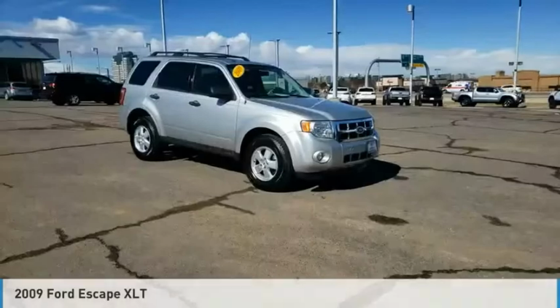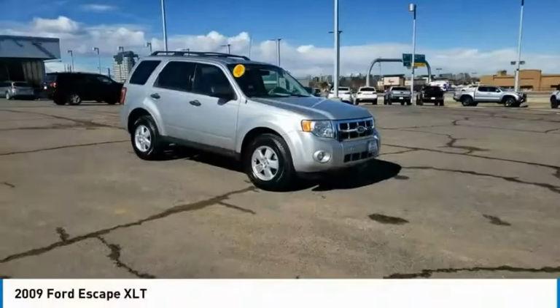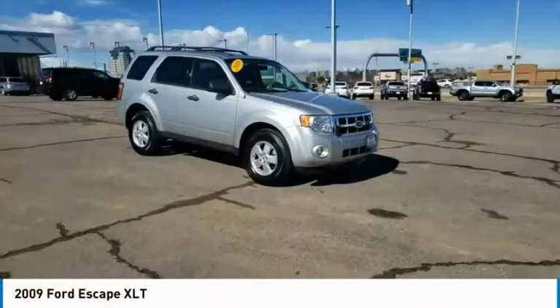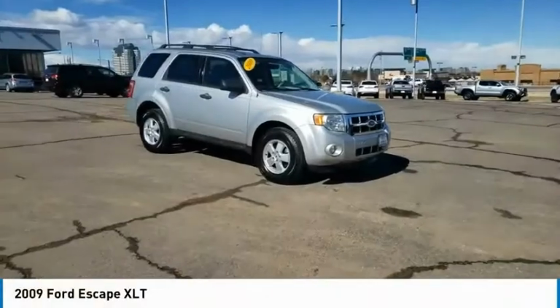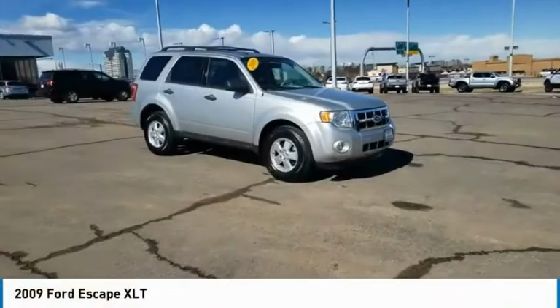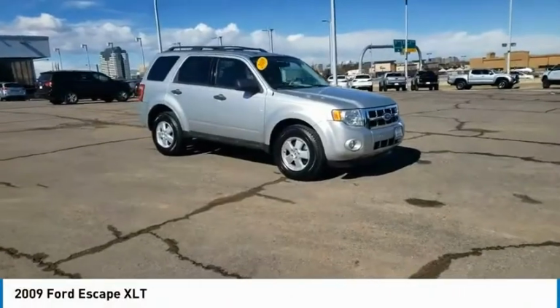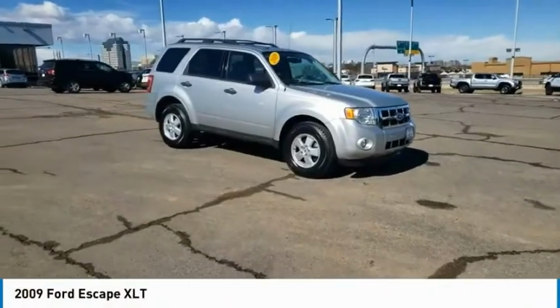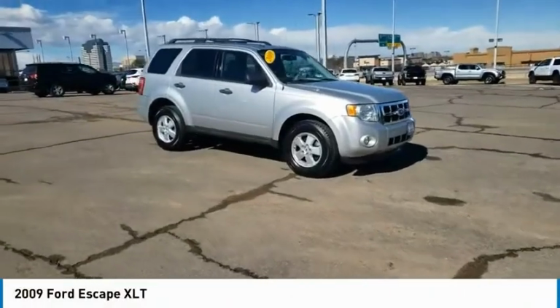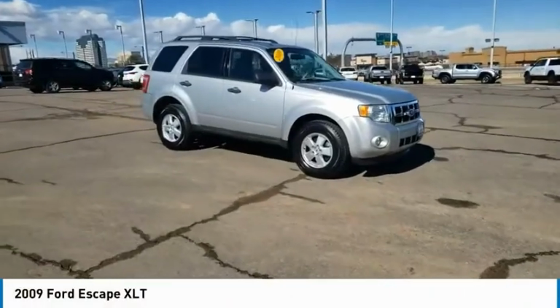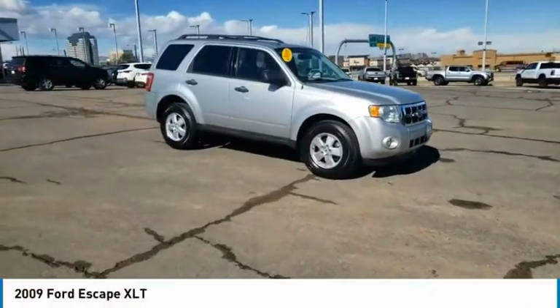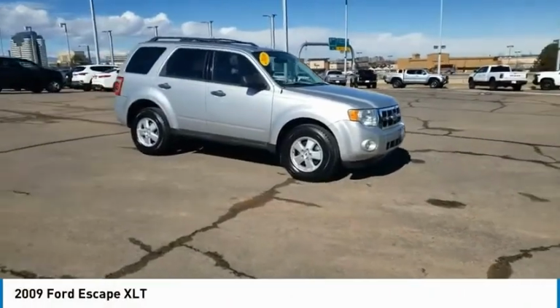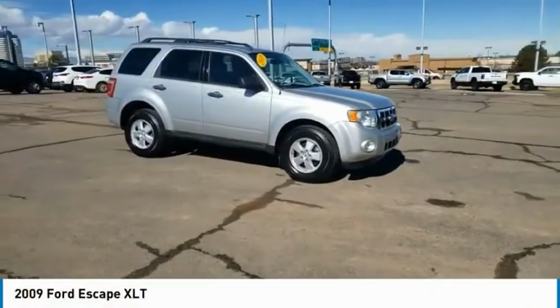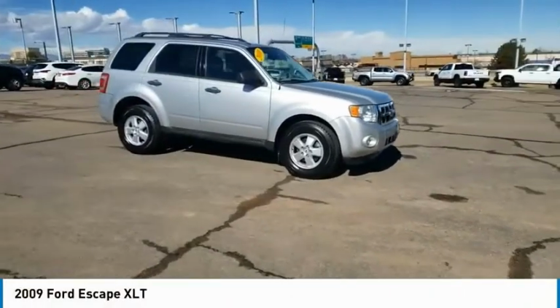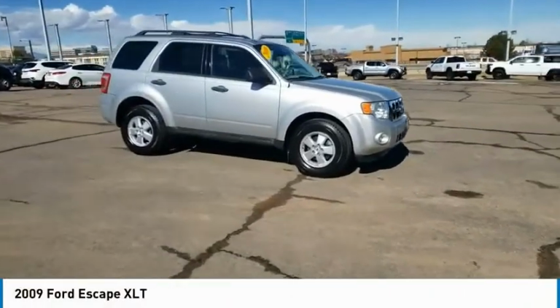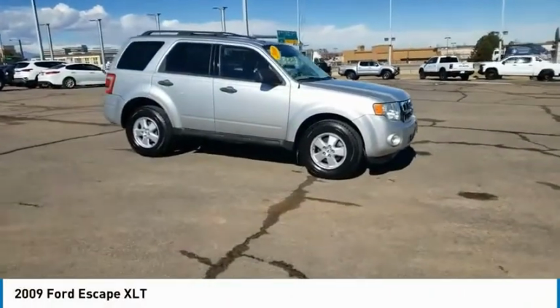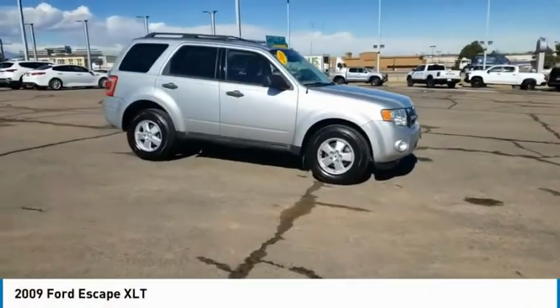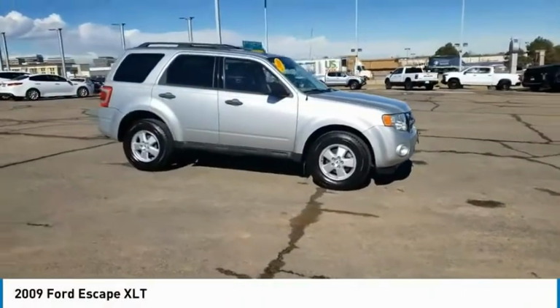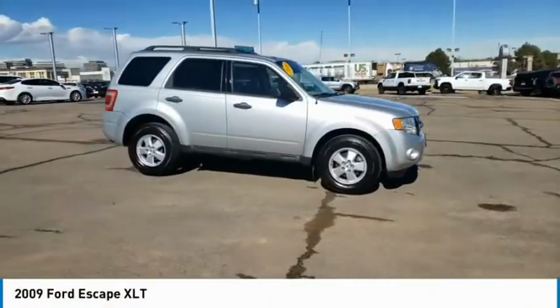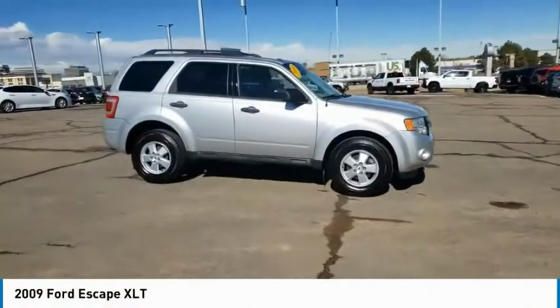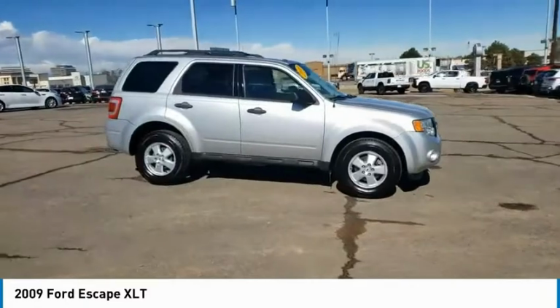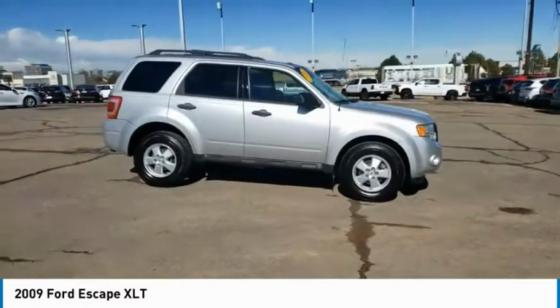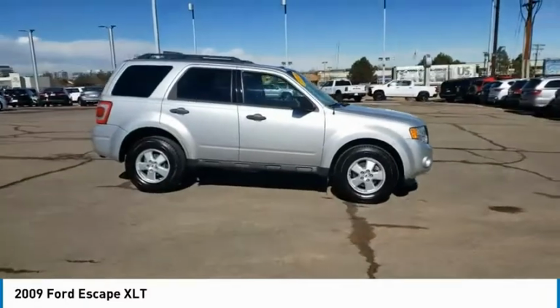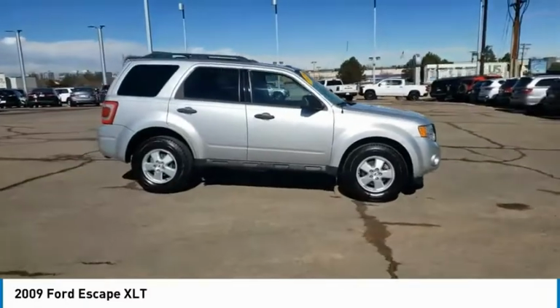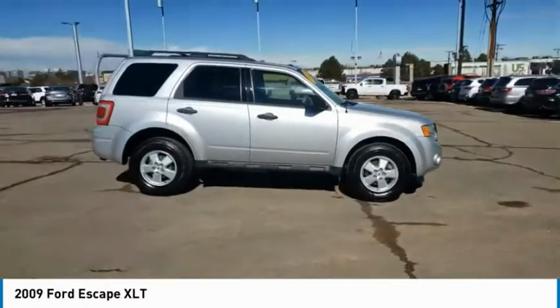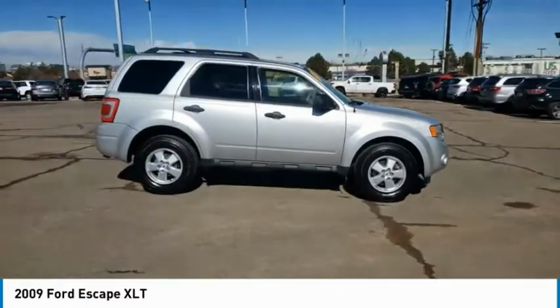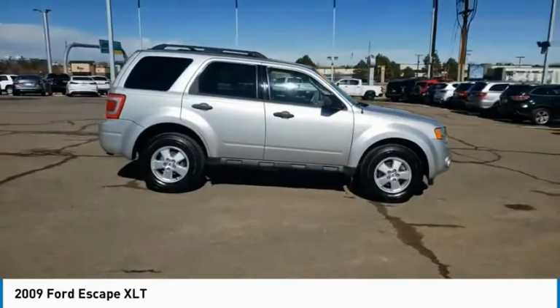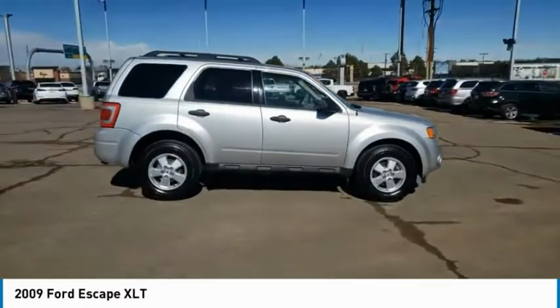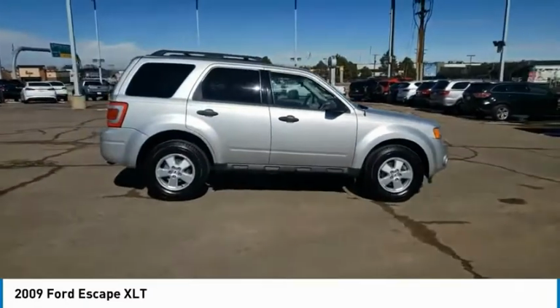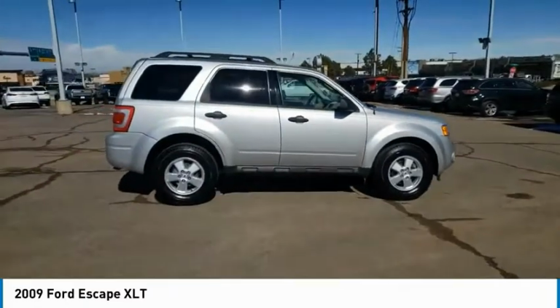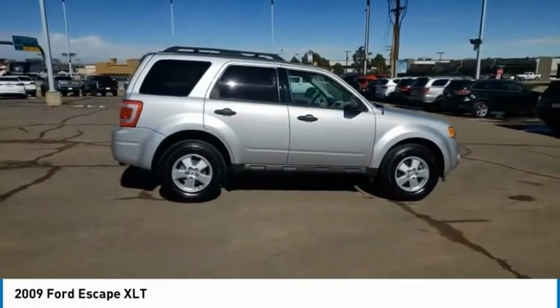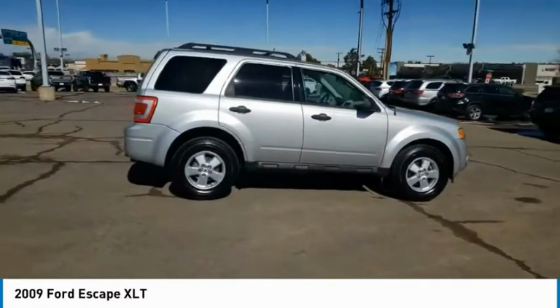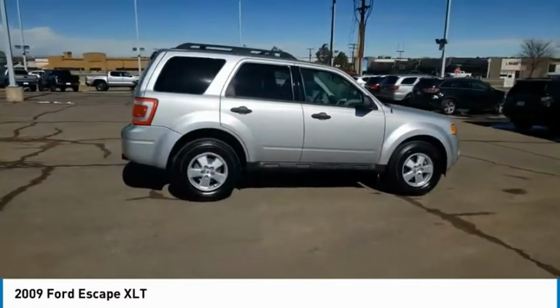Stop by and take a look at the 2009 Escape. Gas engines flex, tow, sip and go with Ford Escape.